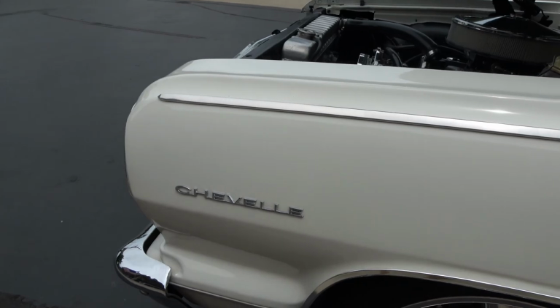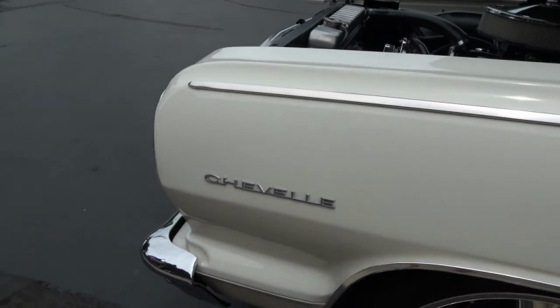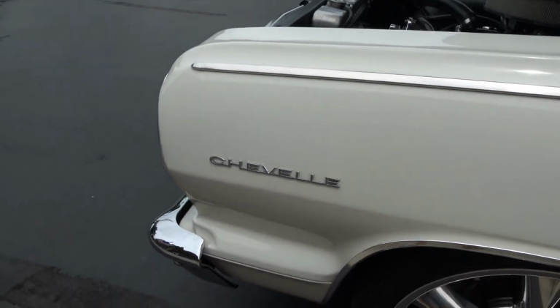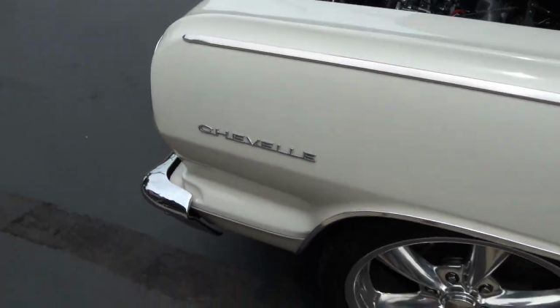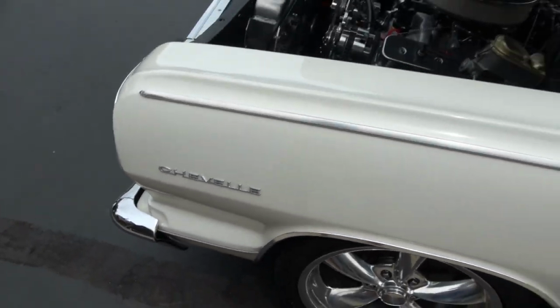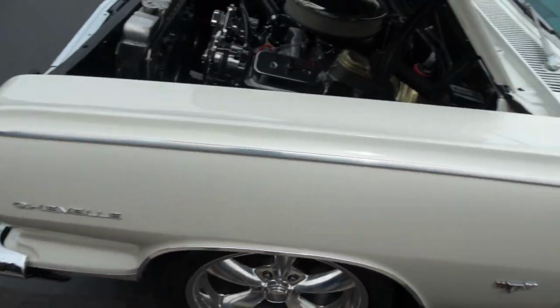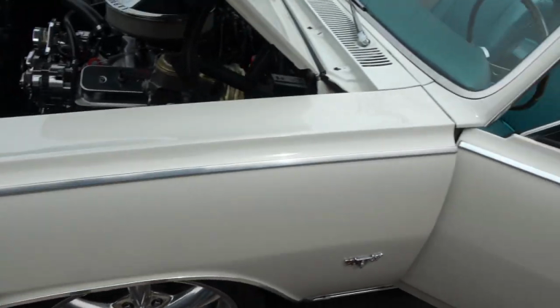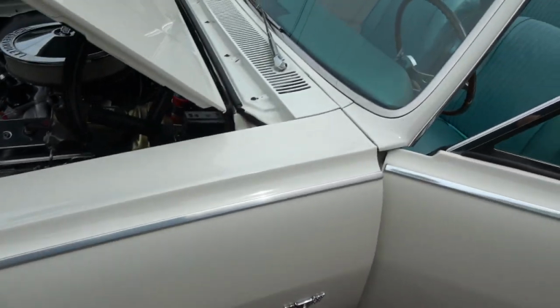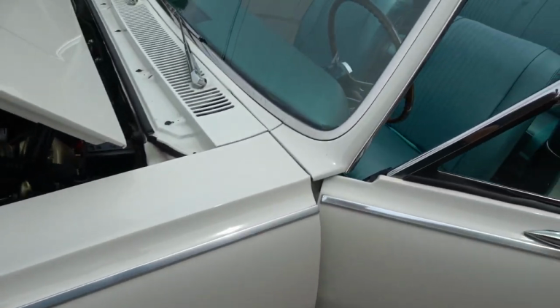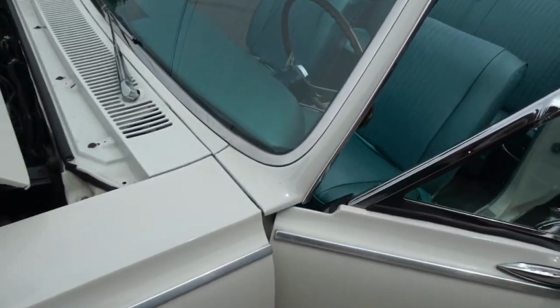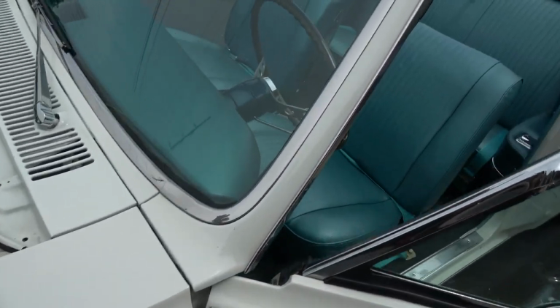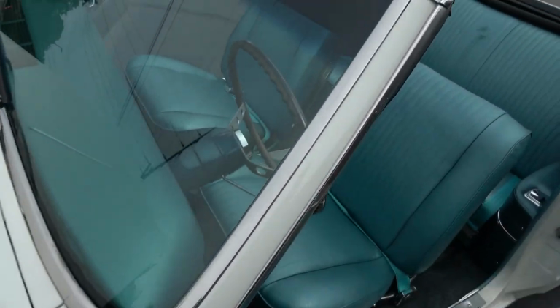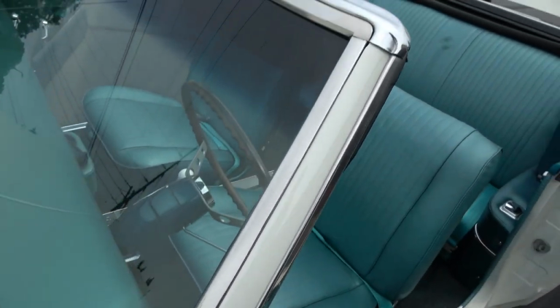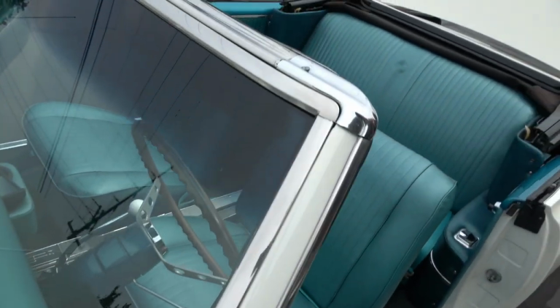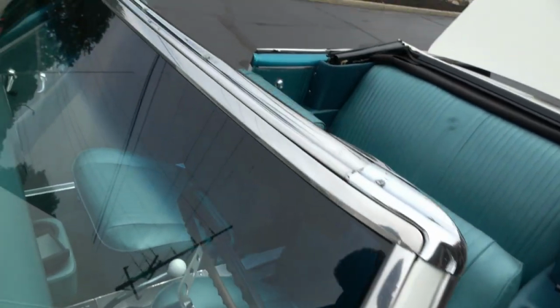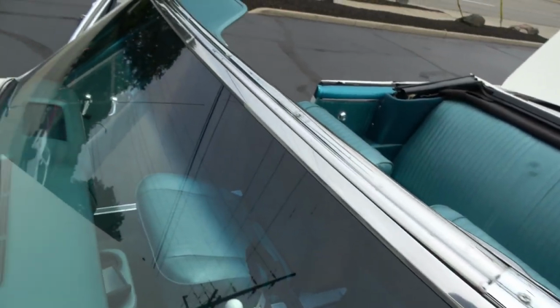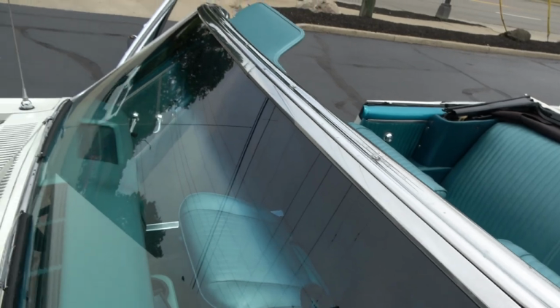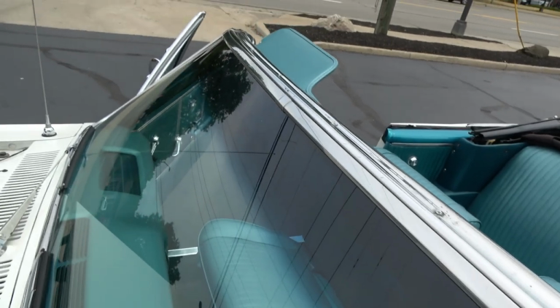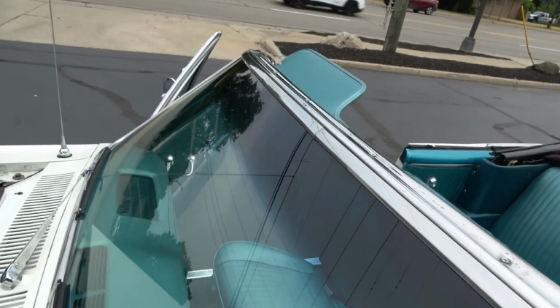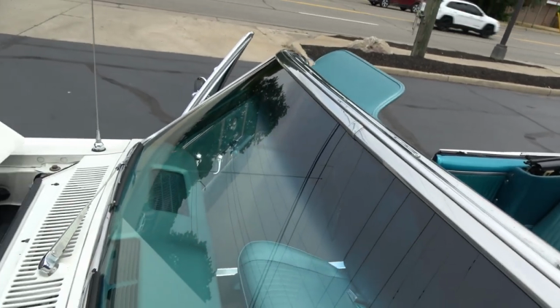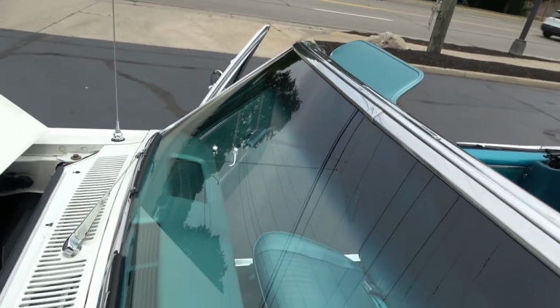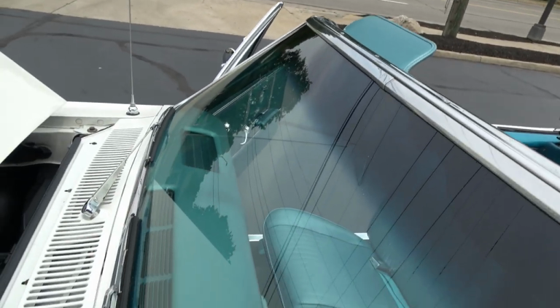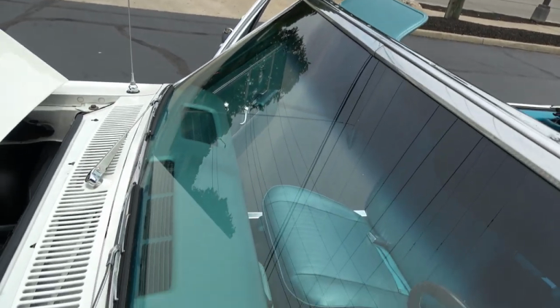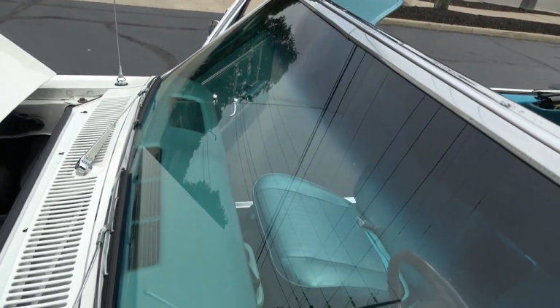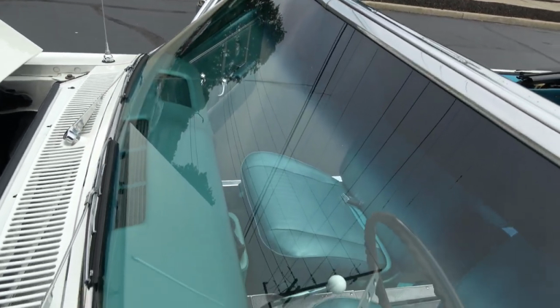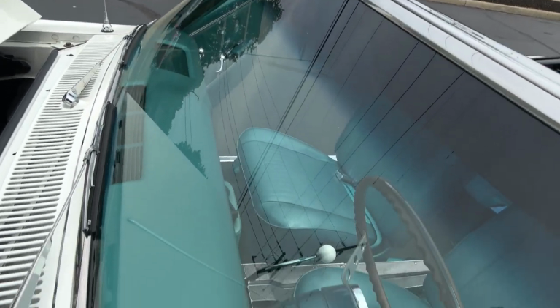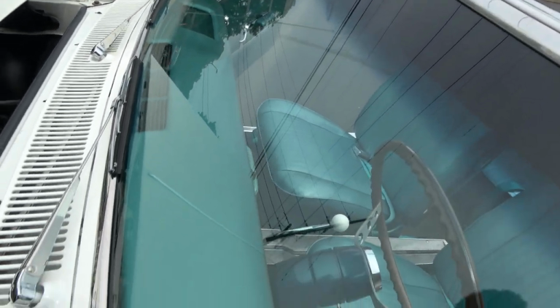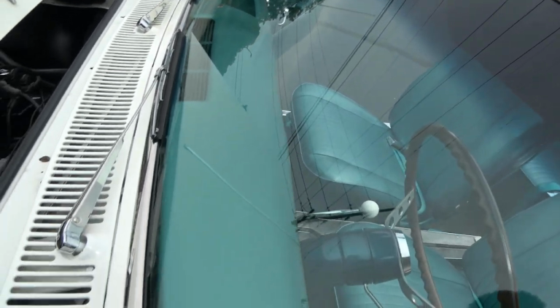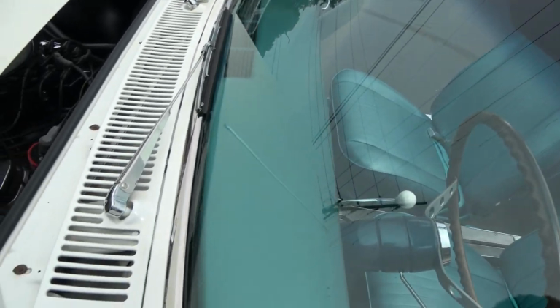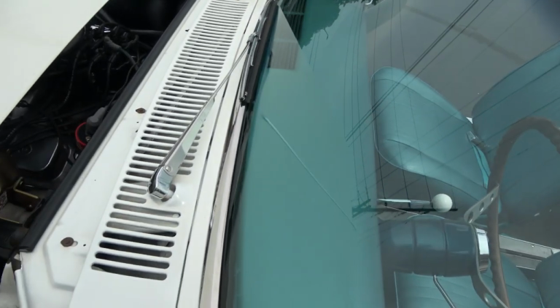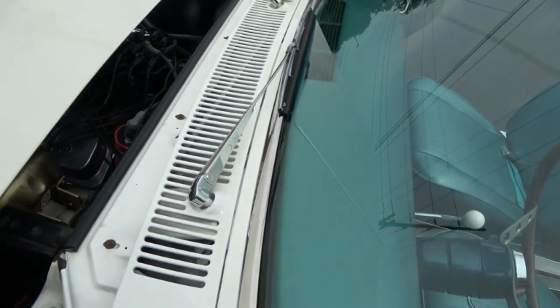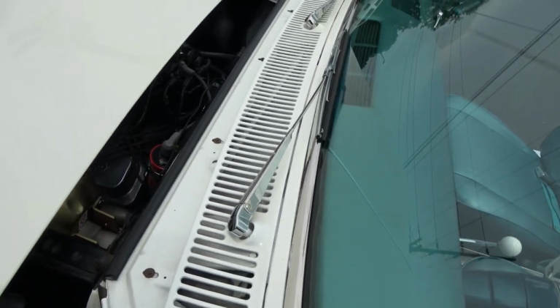It really drives out nice and tight. I'd probably put eight to ten miles on it — good car. Like I say, it's quick; this thing will run.